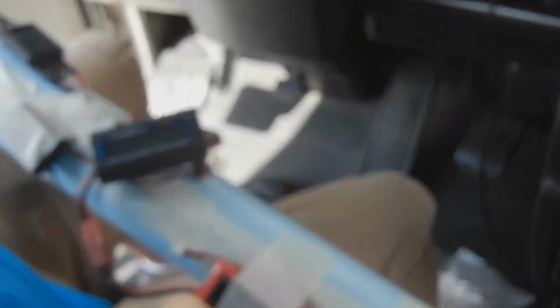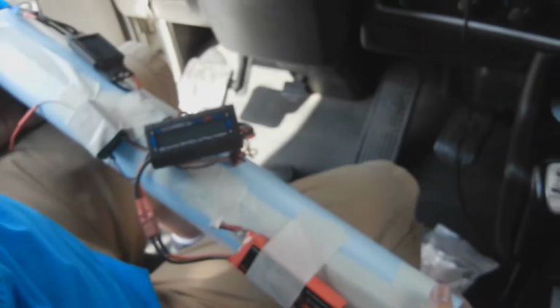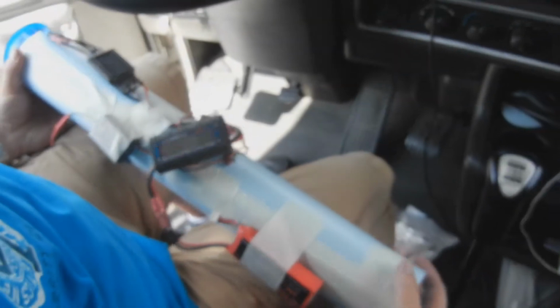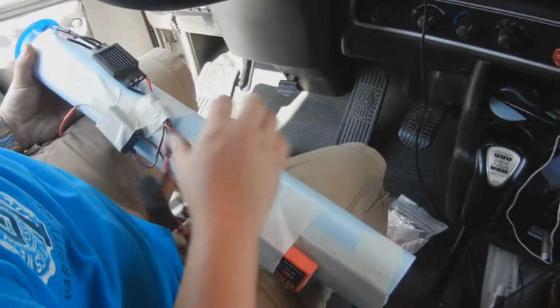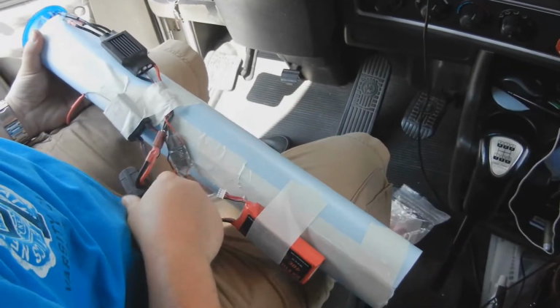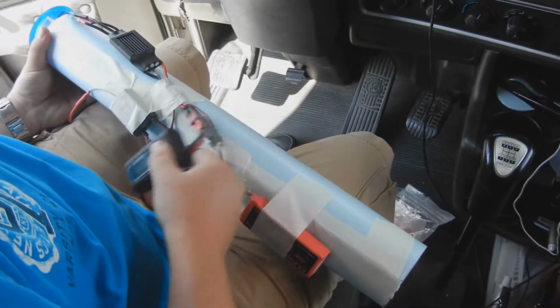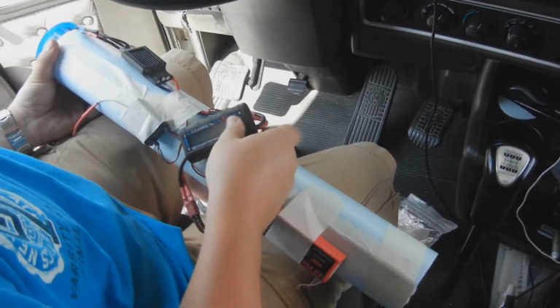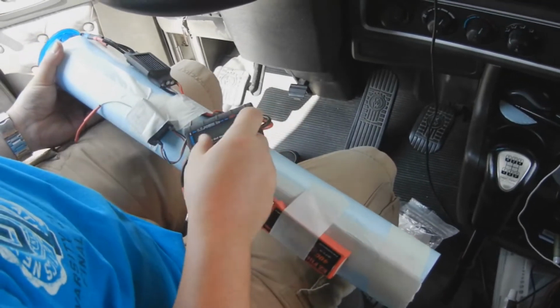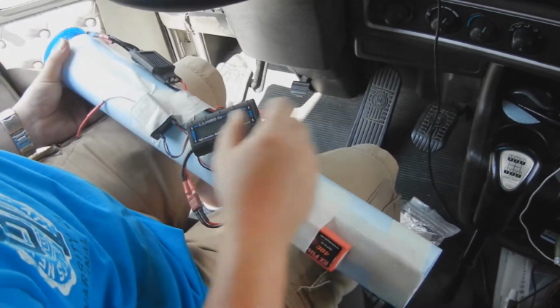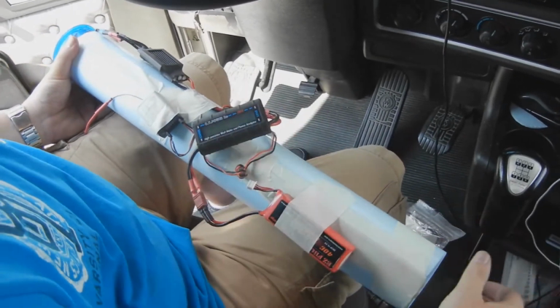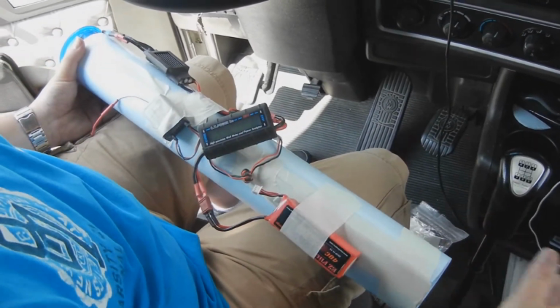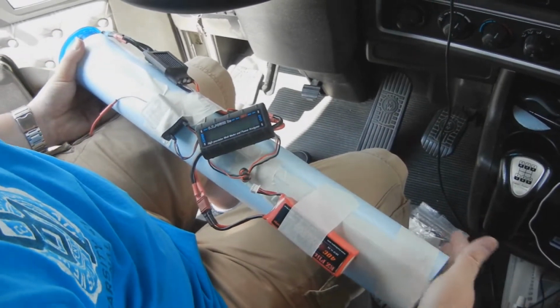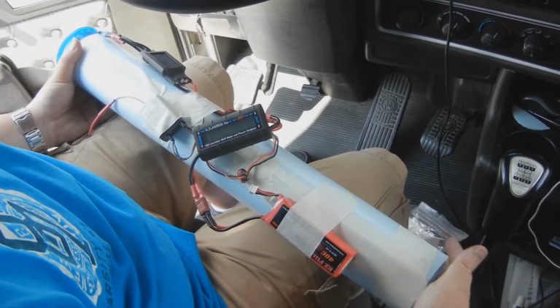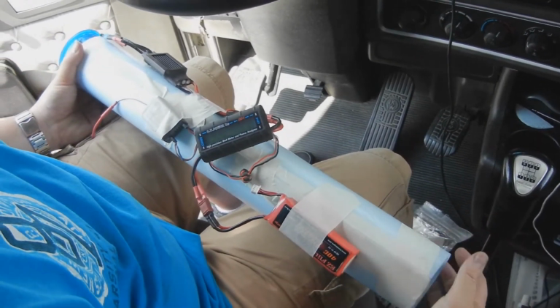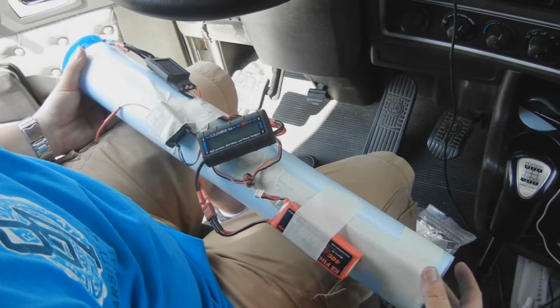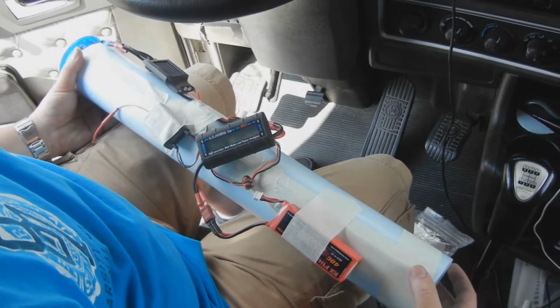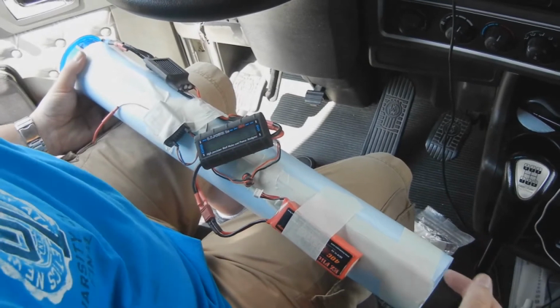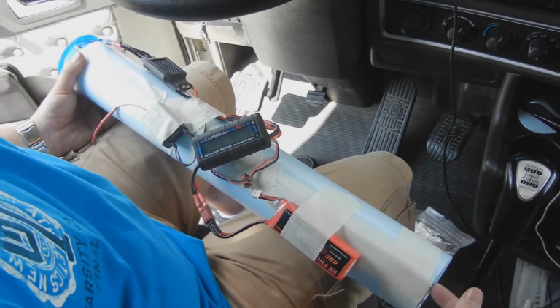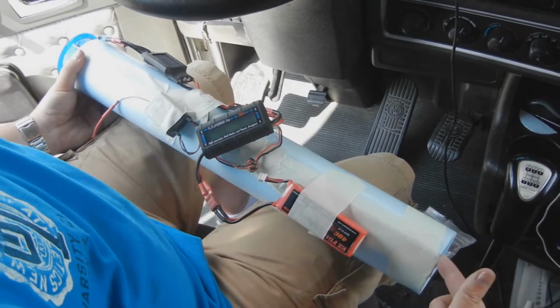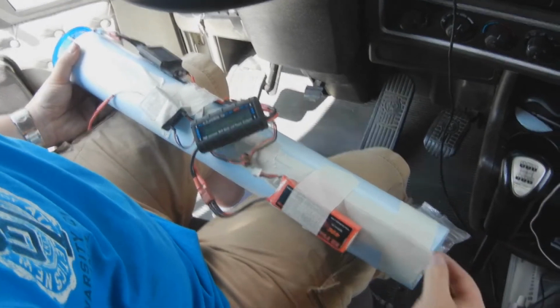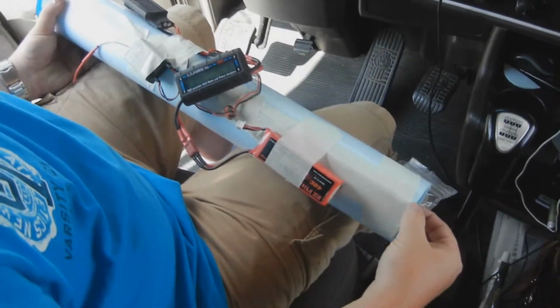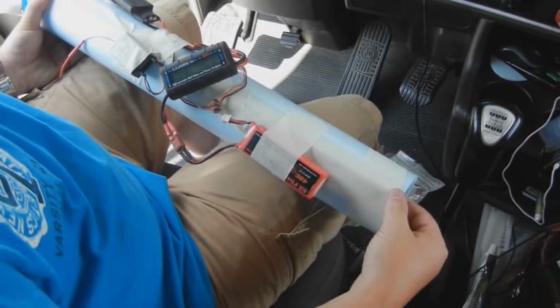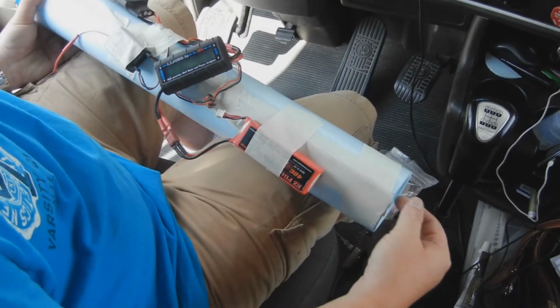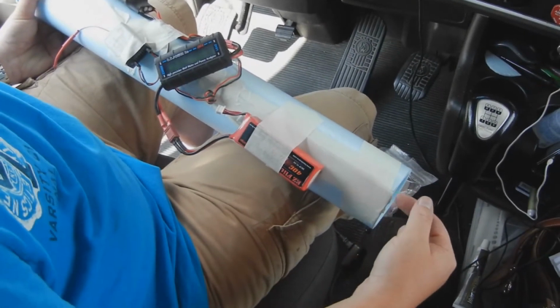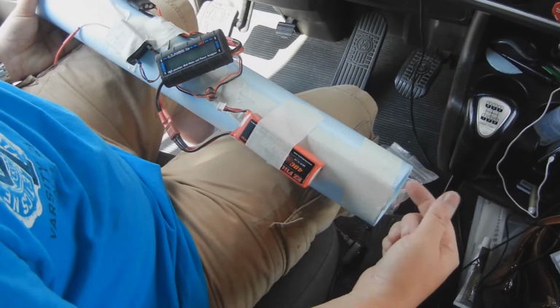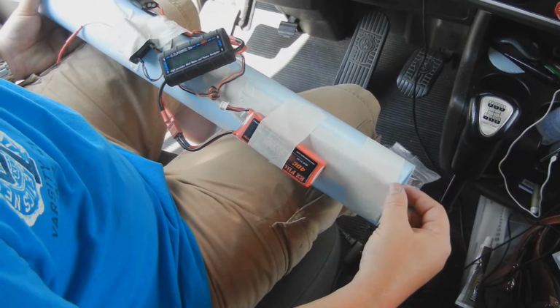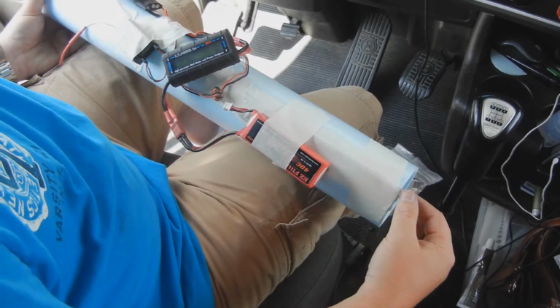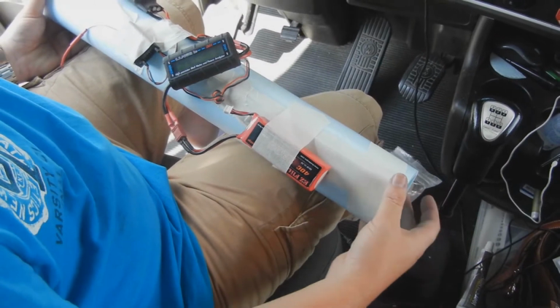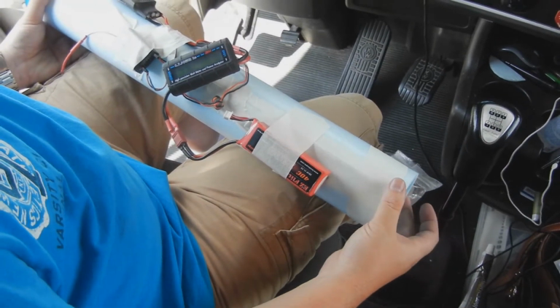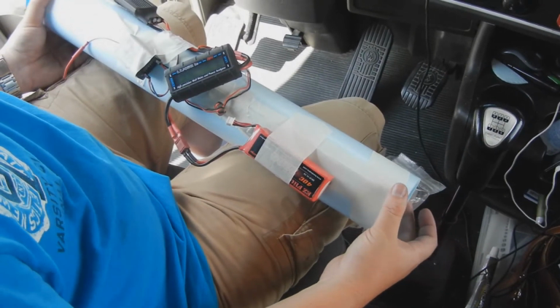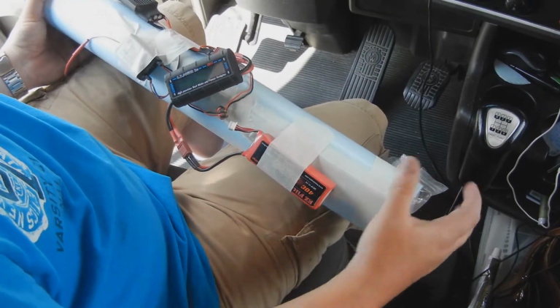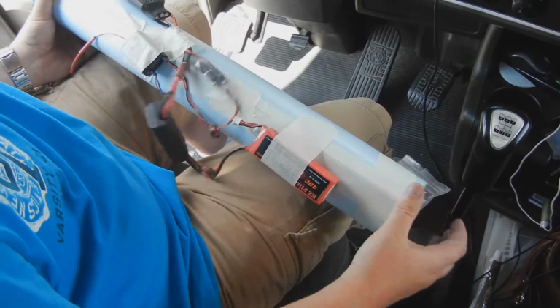As soon as I get a chance, I'll hook it up to a scale, somehow mount it, so I can see what kind of thrust I'm getting out of this tube. It is a little smaller on this end — maybe 3 or 4 millimeters smaller on this end than the other.